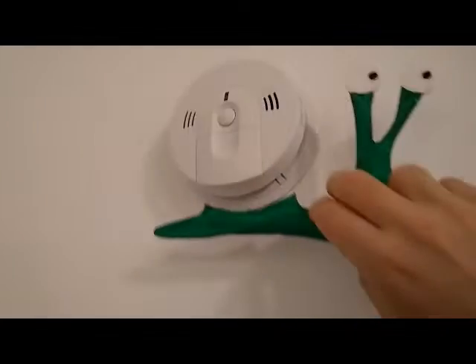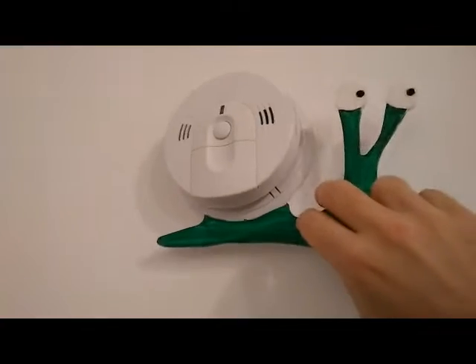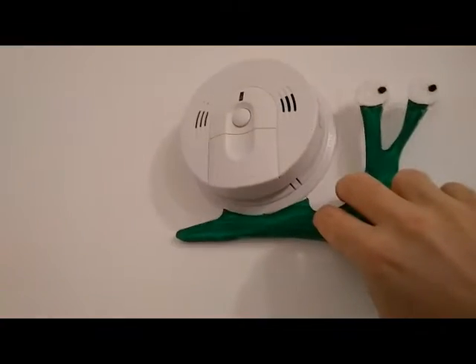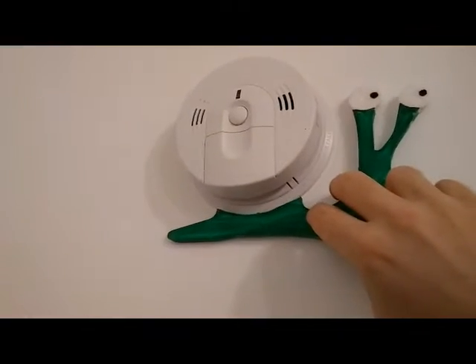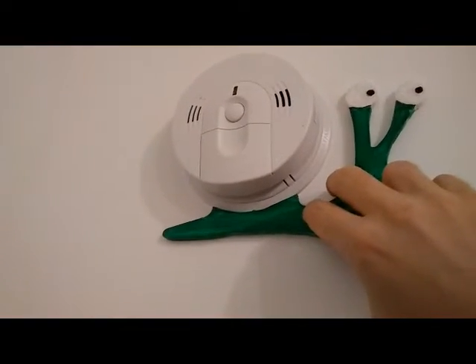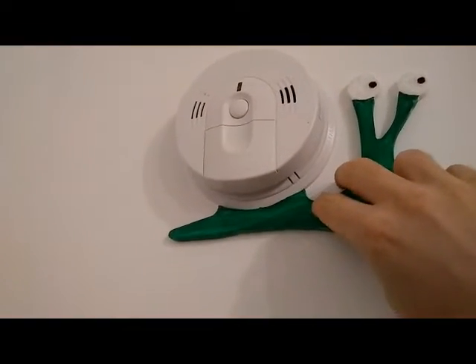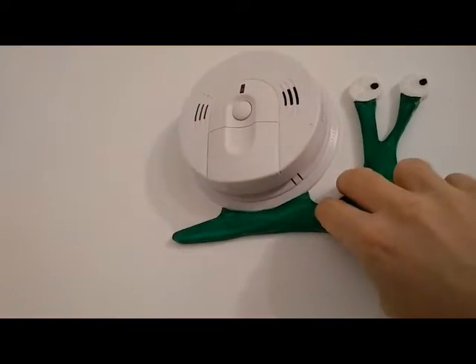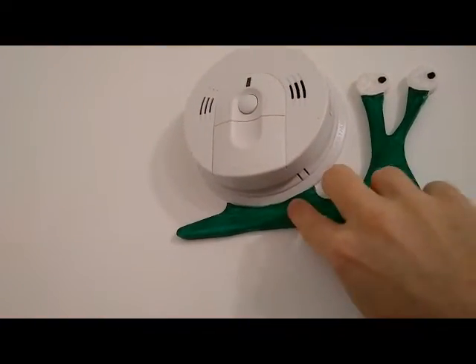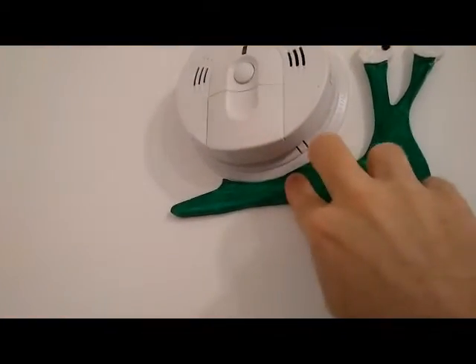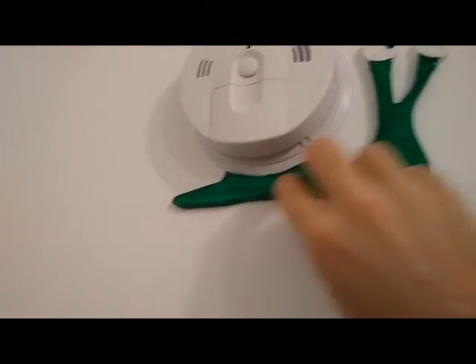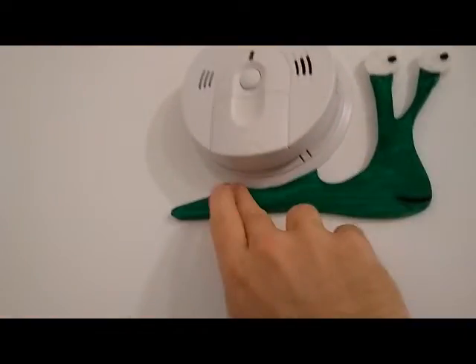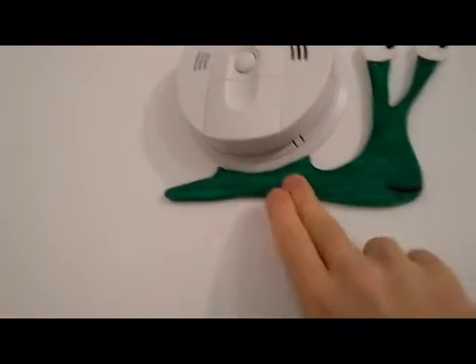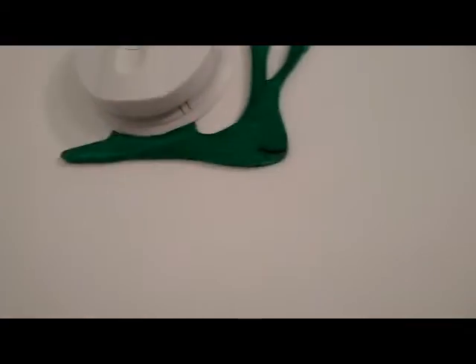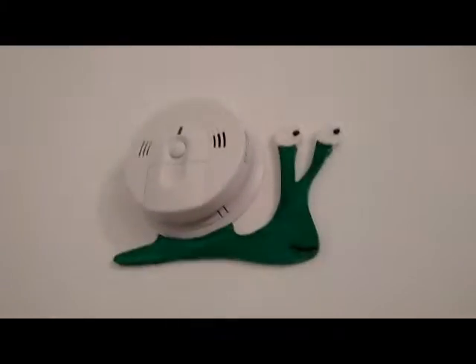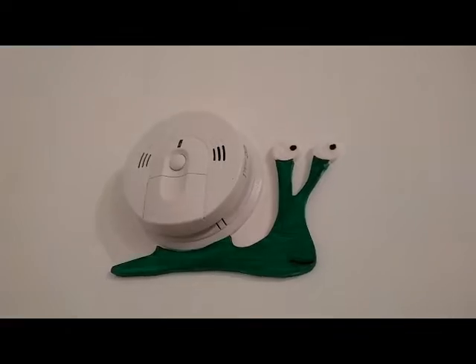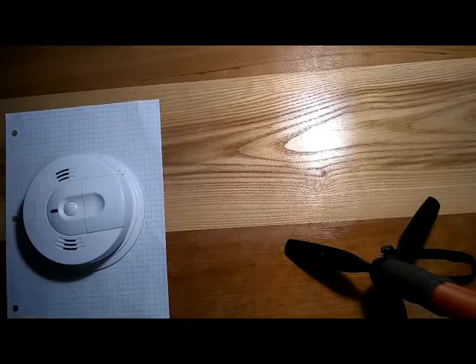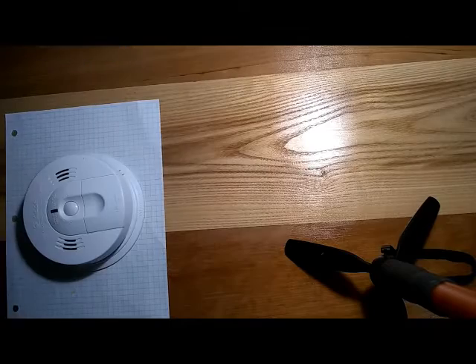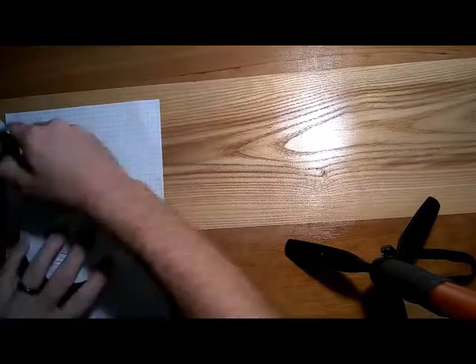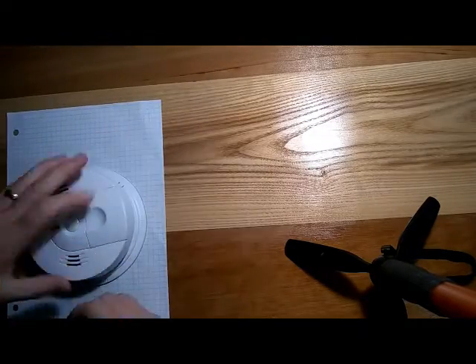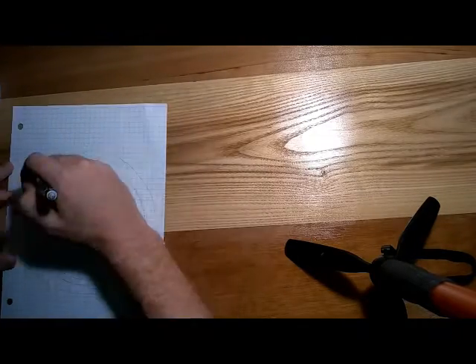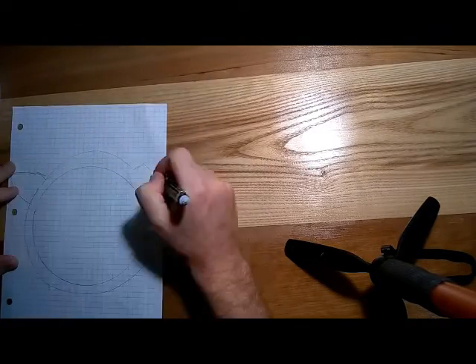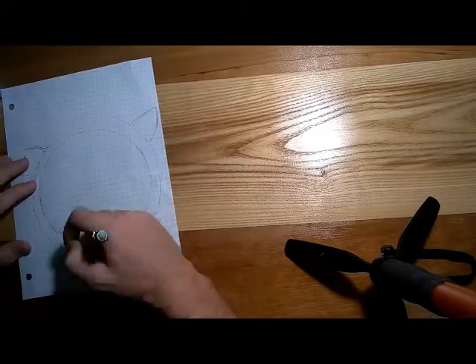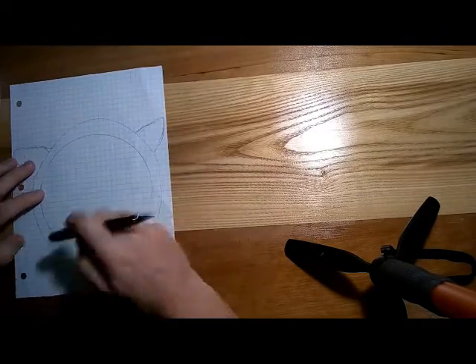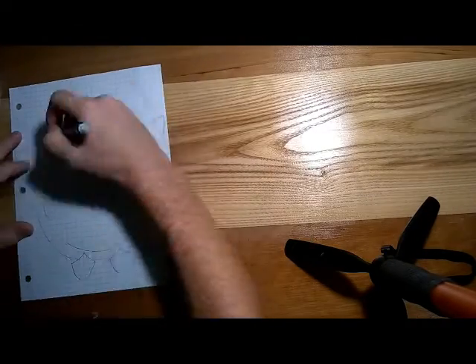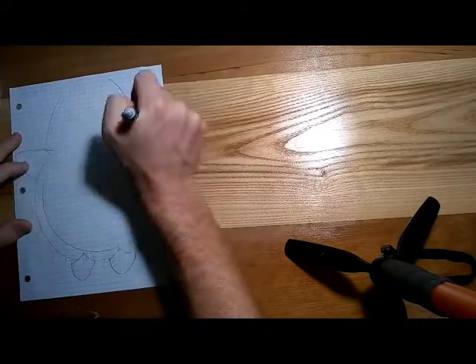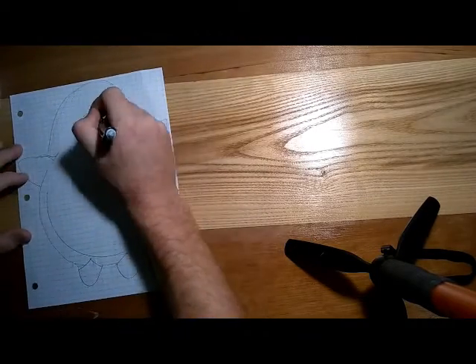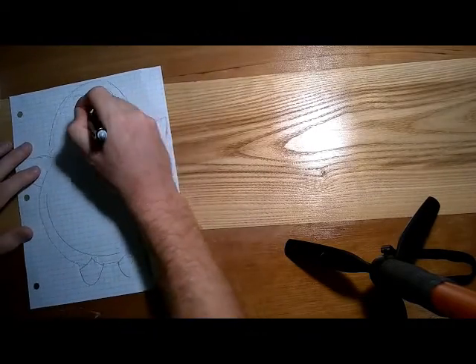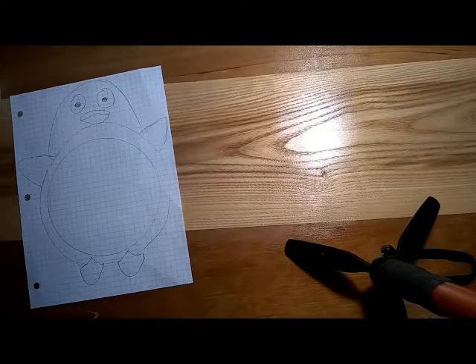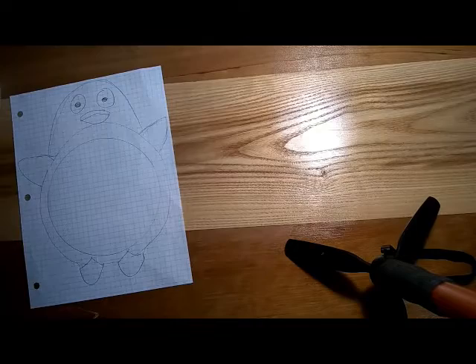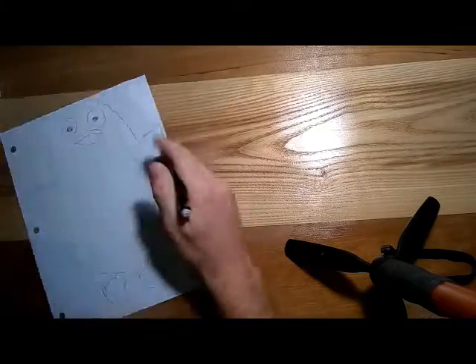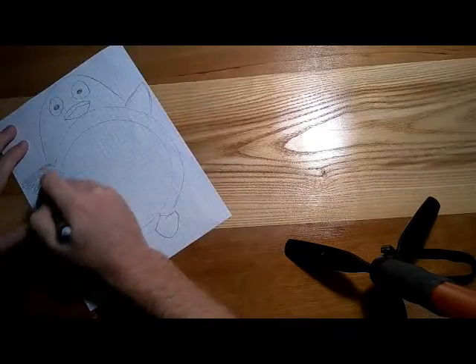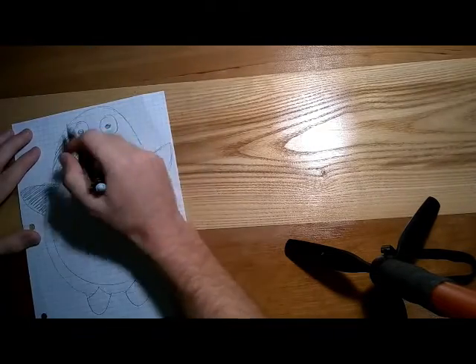Turn your smoke detector into a snail. I was thinking about smoke detectors a few years ago and how boring they all are — they all look the same. How can we spice them up a little bit?